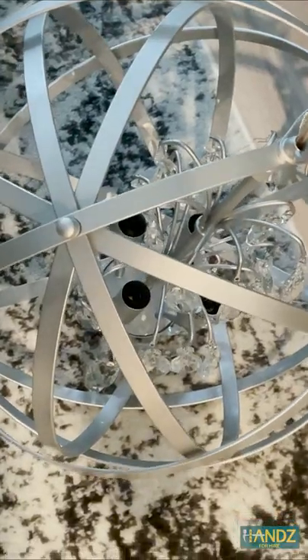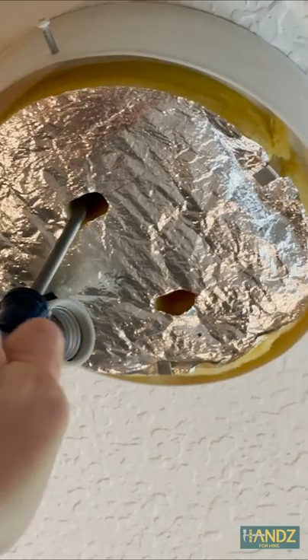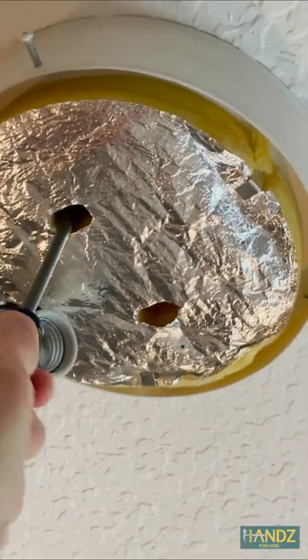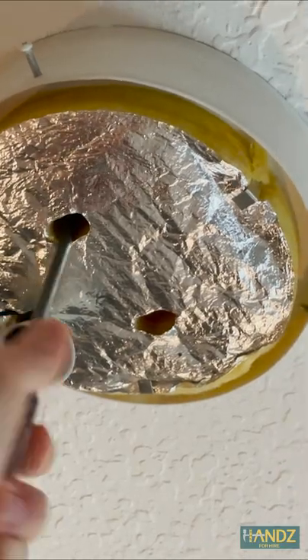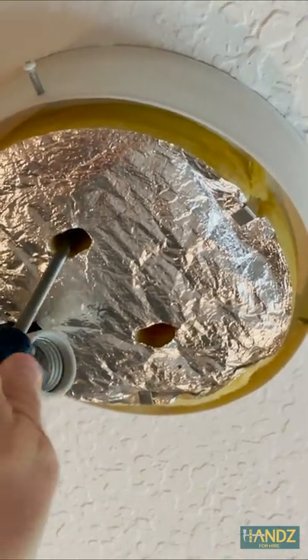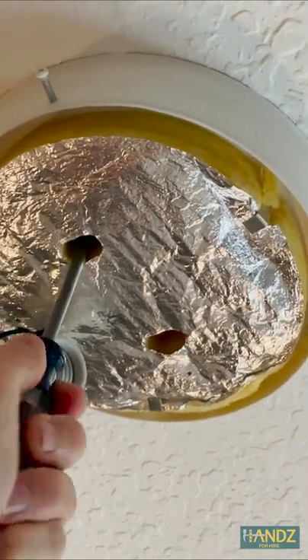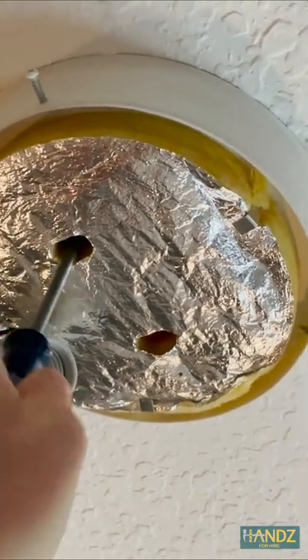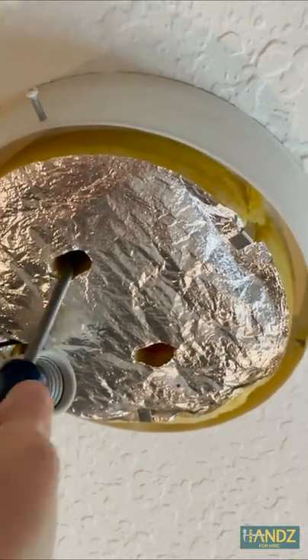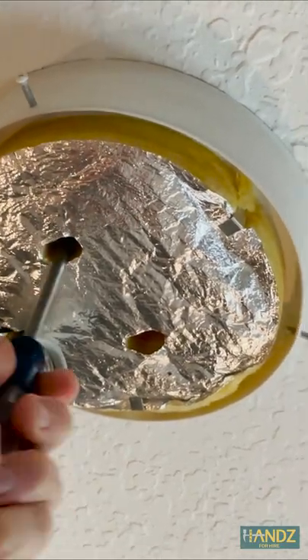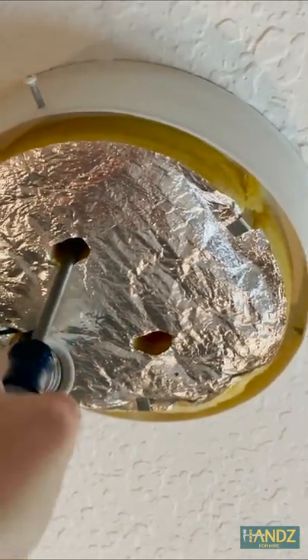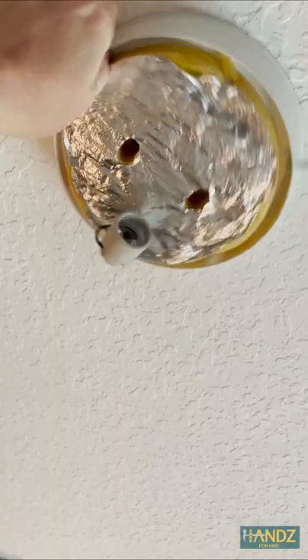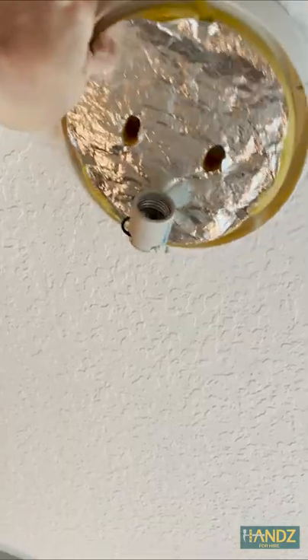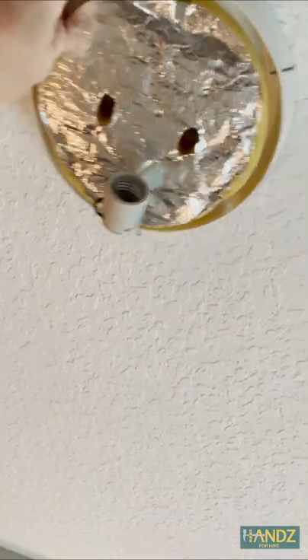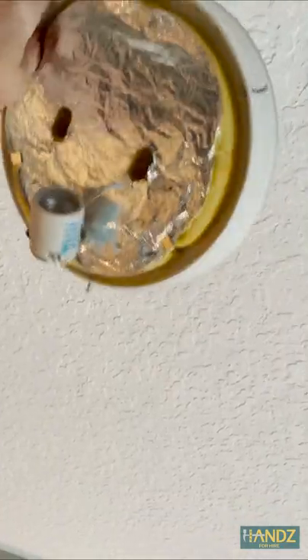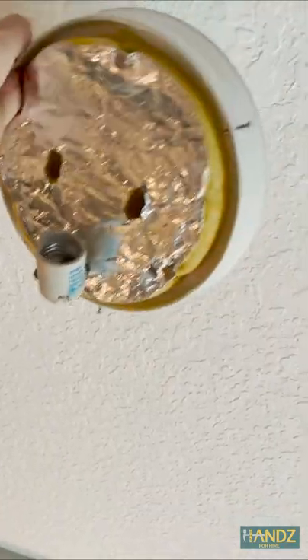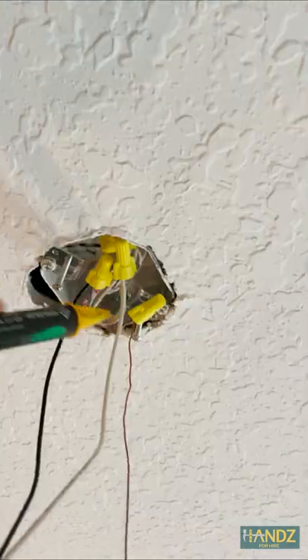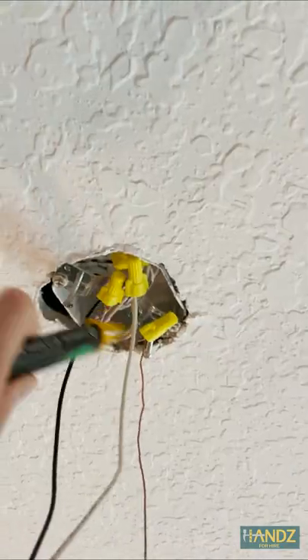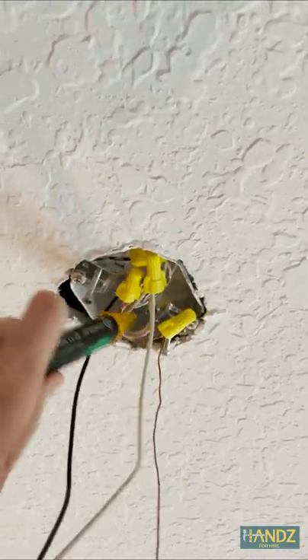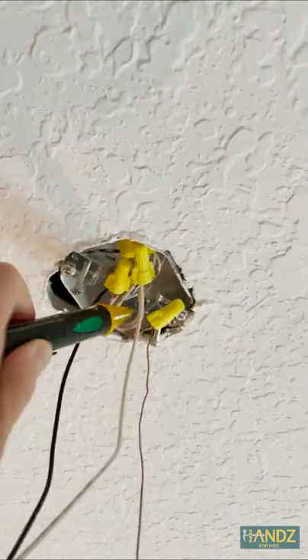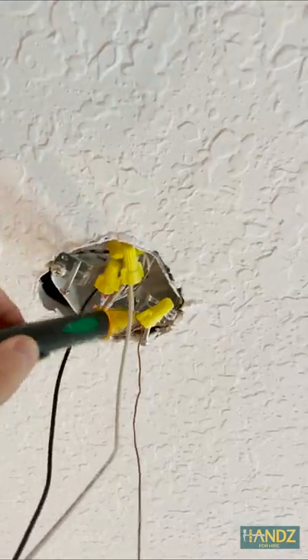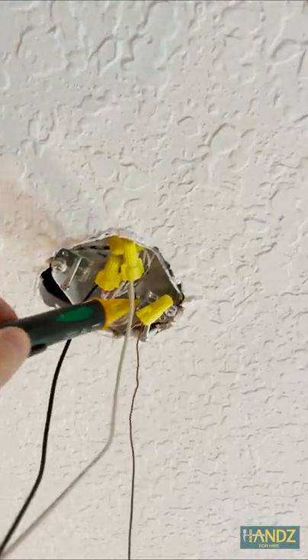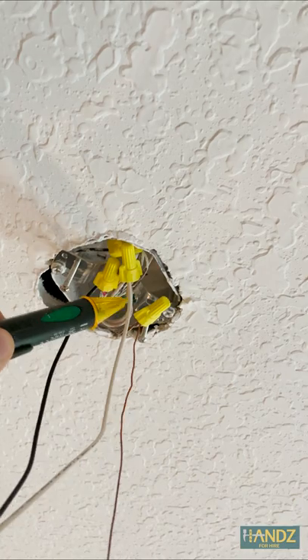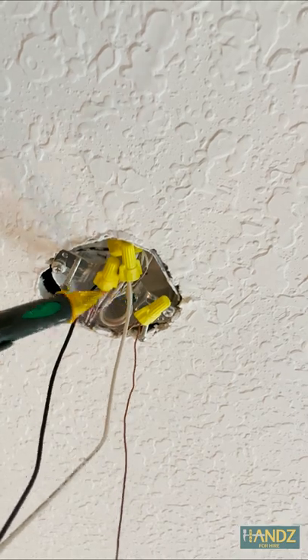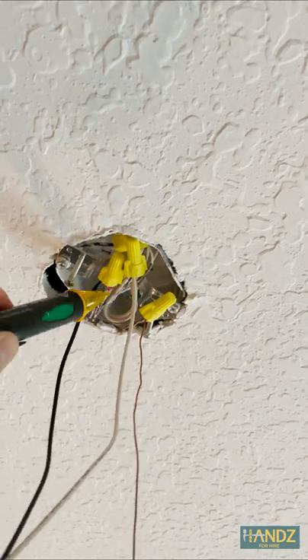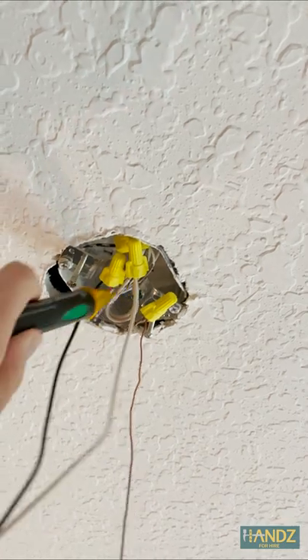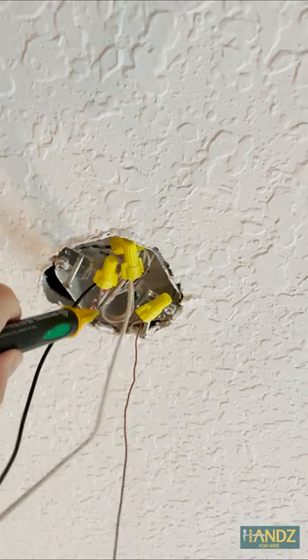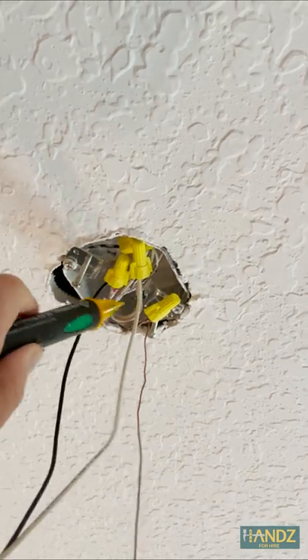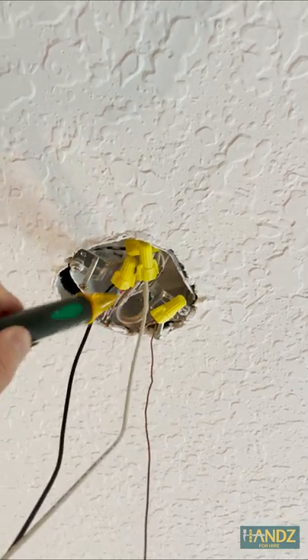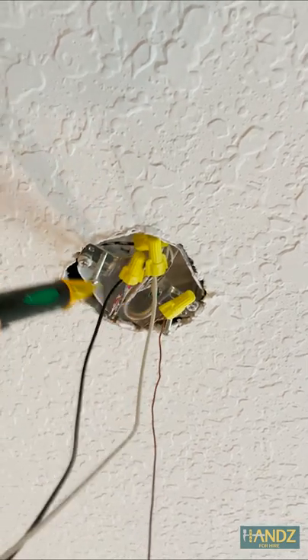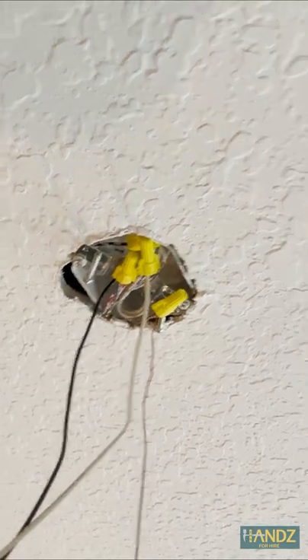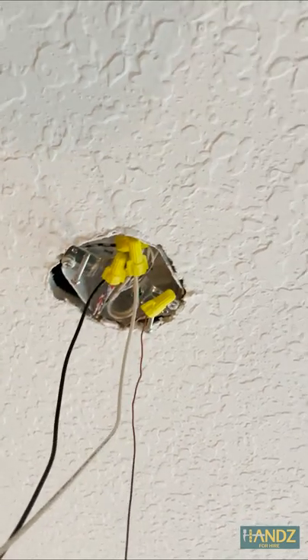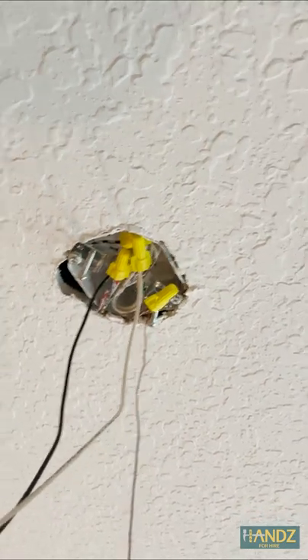Just remove the screws from the old one. Now we're just checking to make sure there's no live wires in here. Not beeping — sounds good.